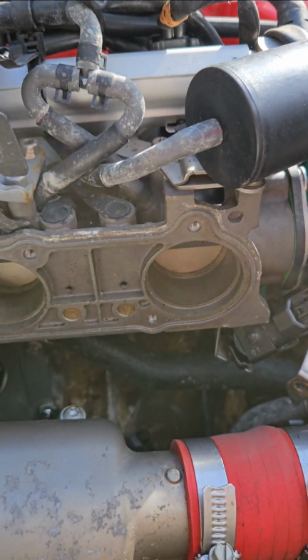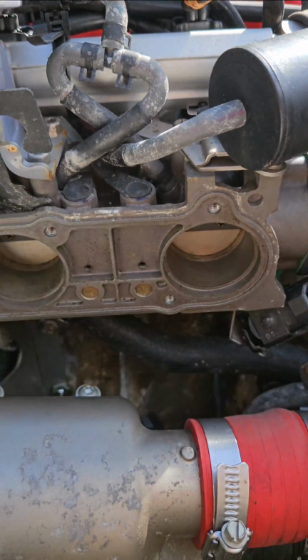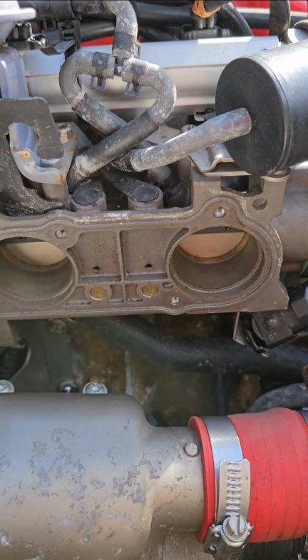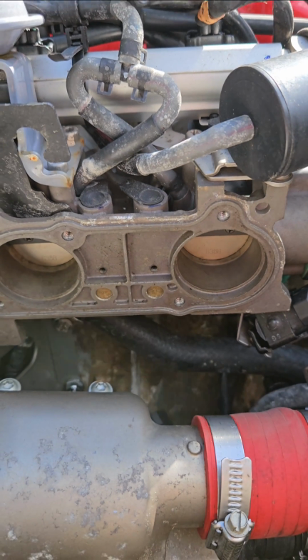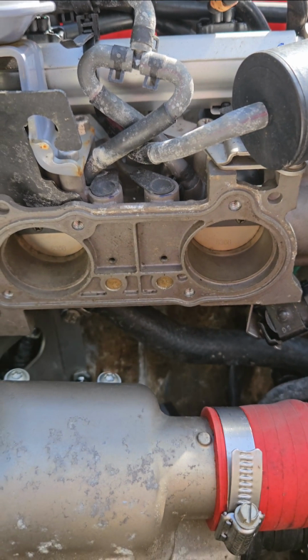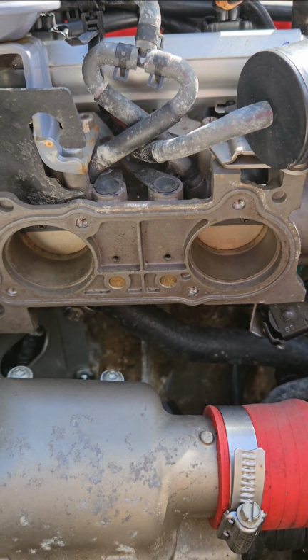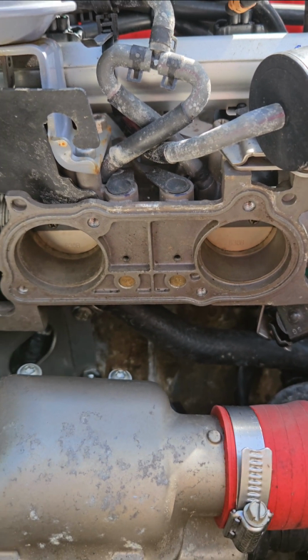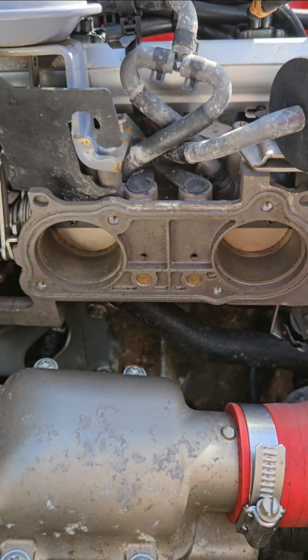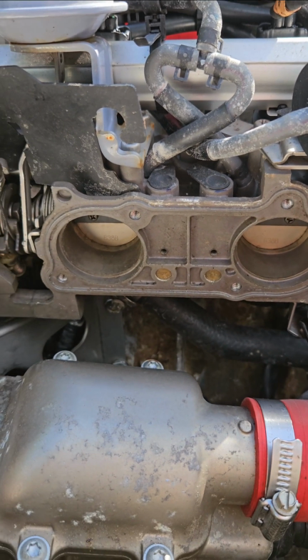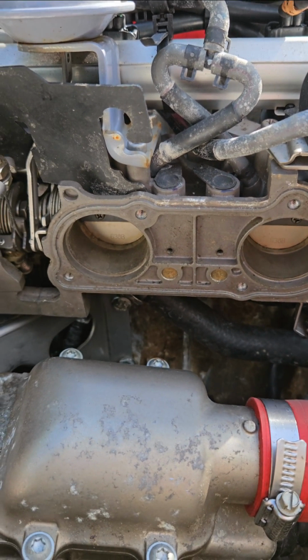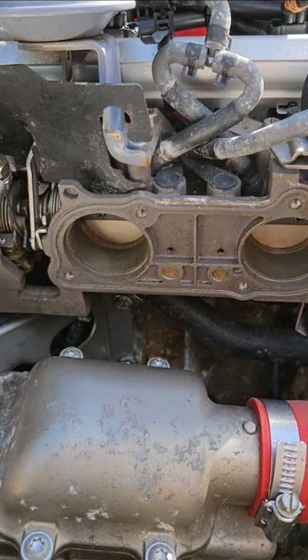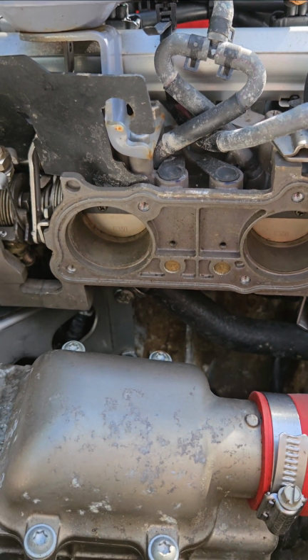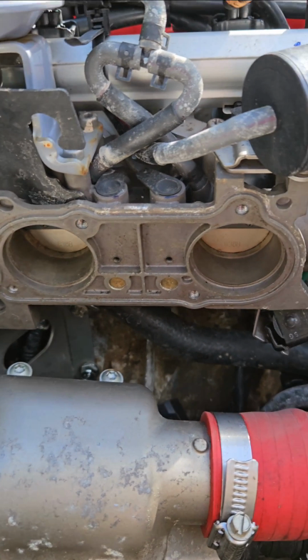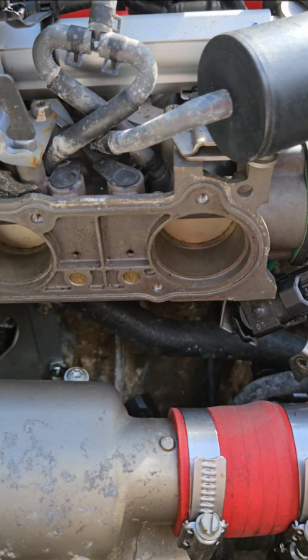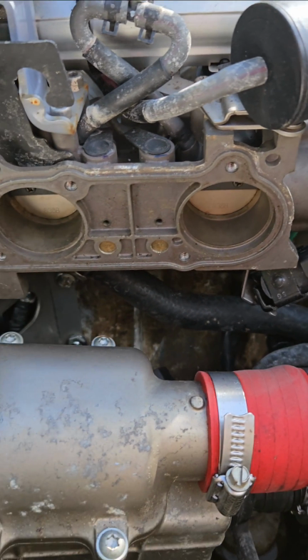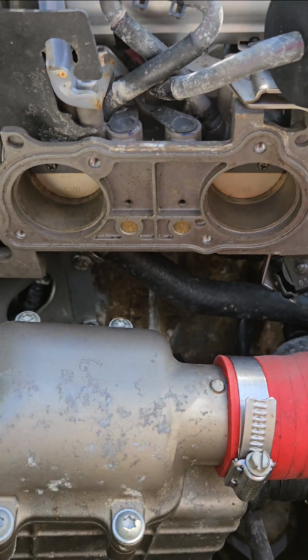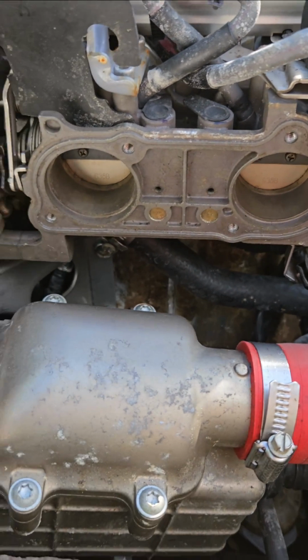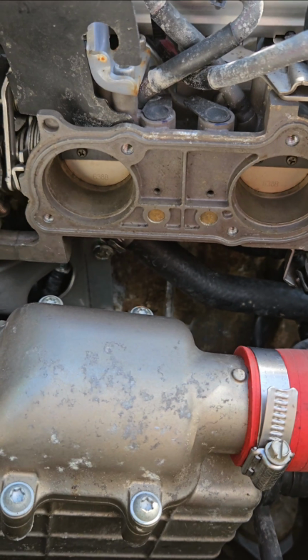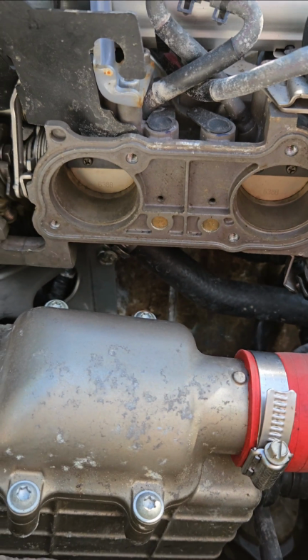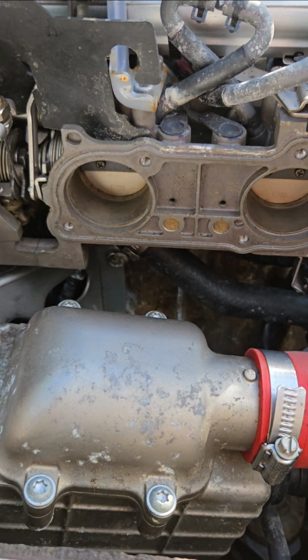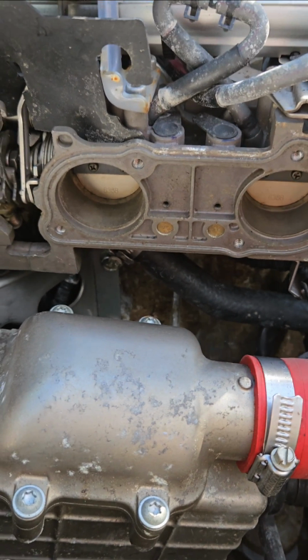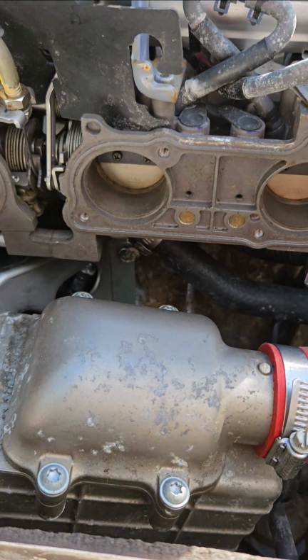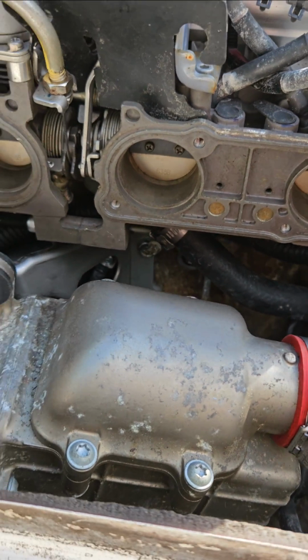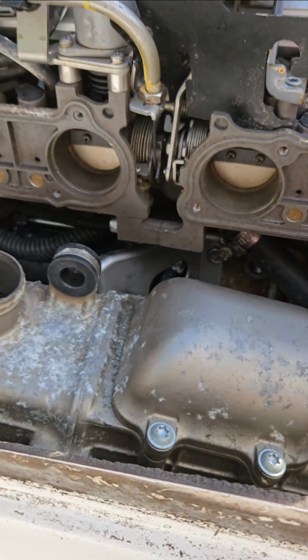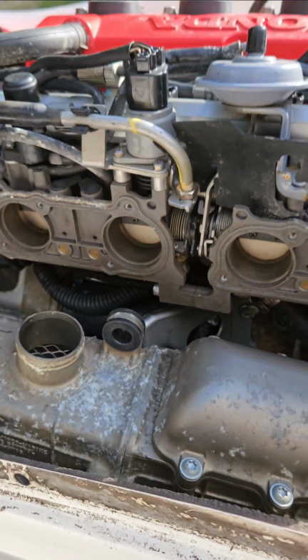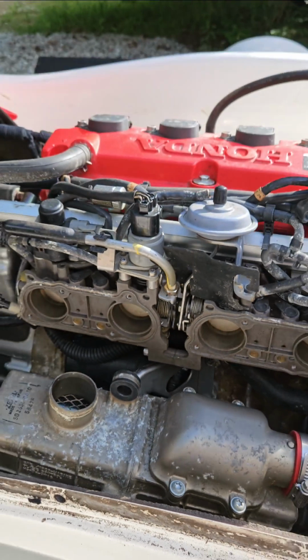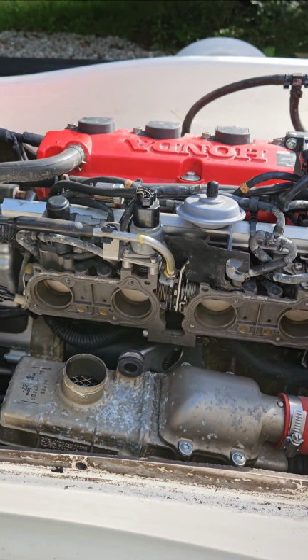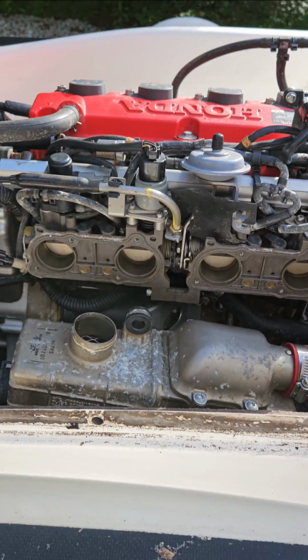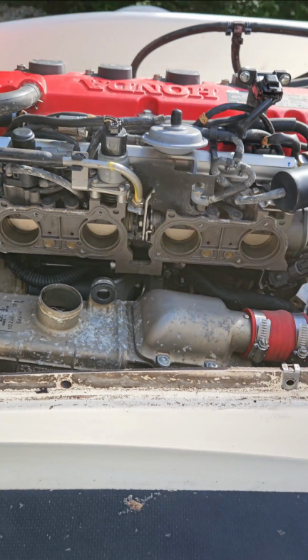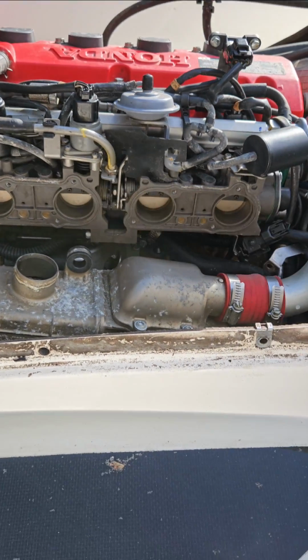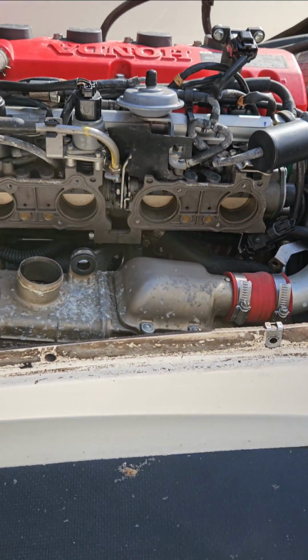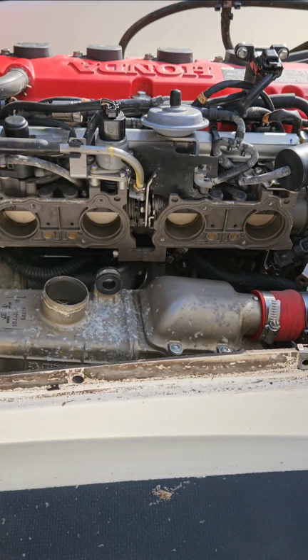Chances are it's not gonna fix it — it's probably the ECM — but you gotta start cheap and simple. It only took about maybe 20 minutes to get into it. Hope that helps.